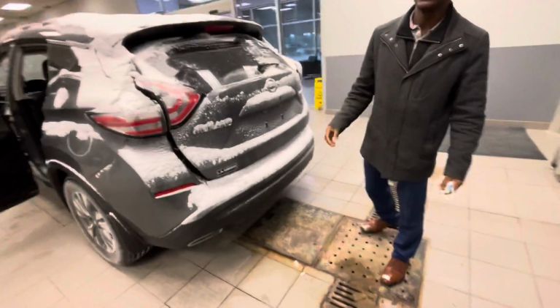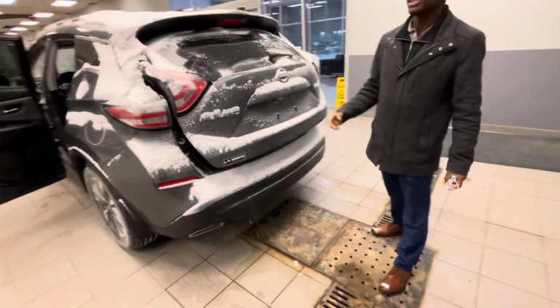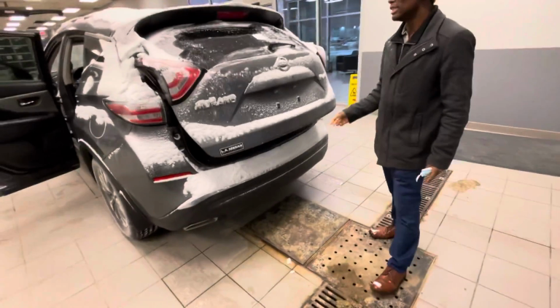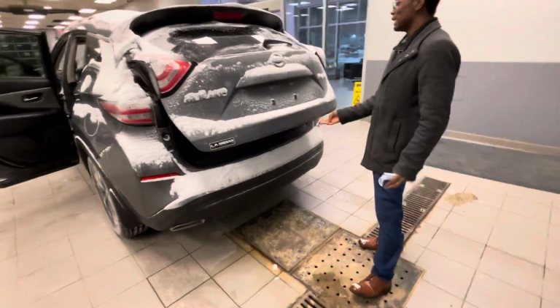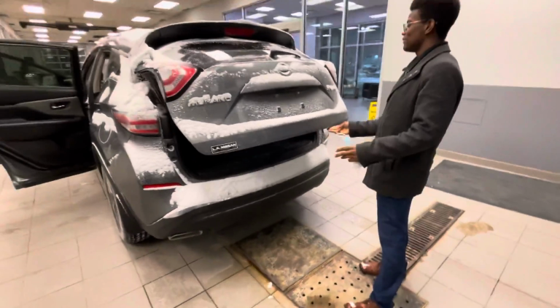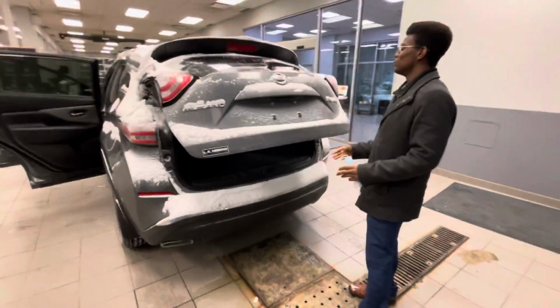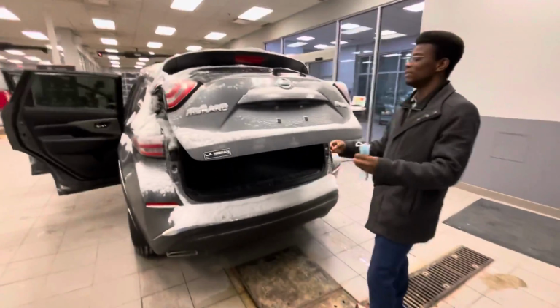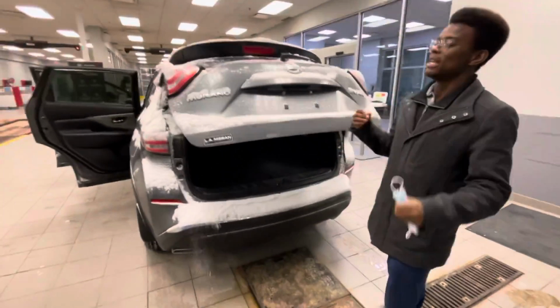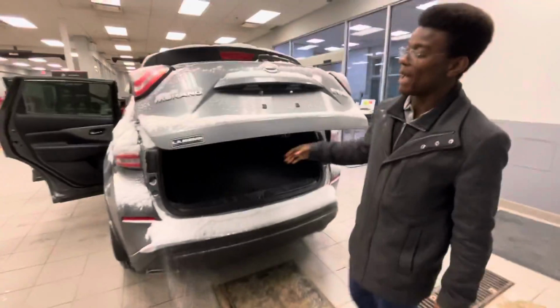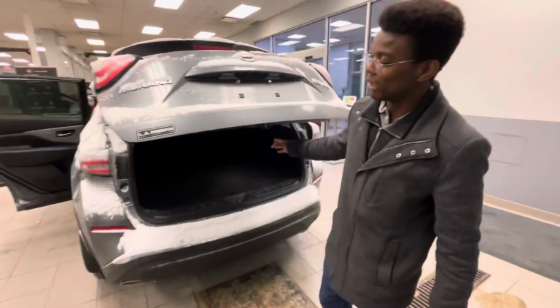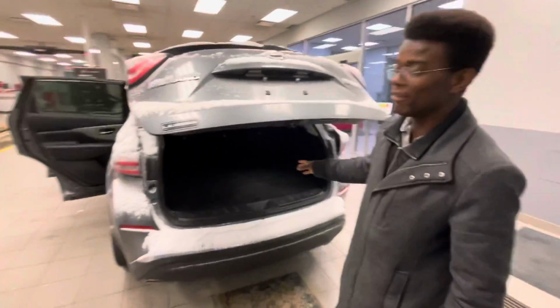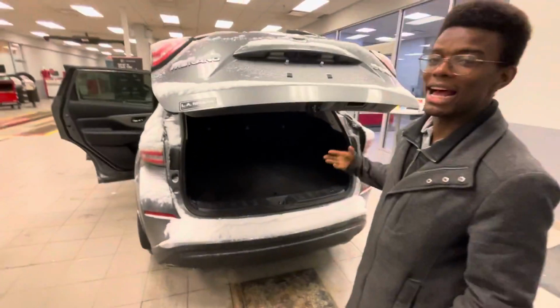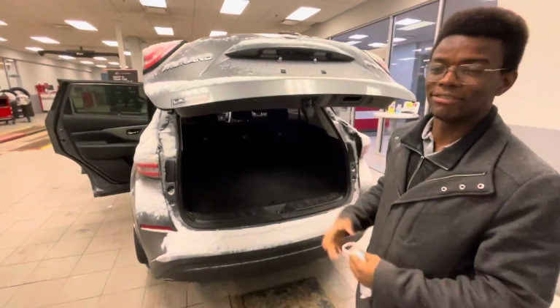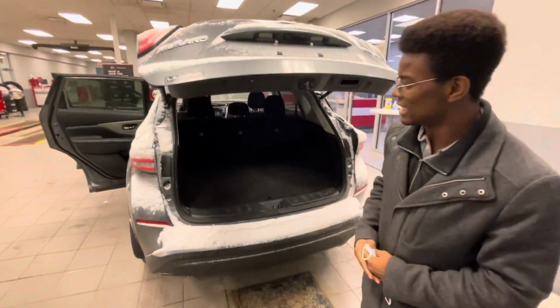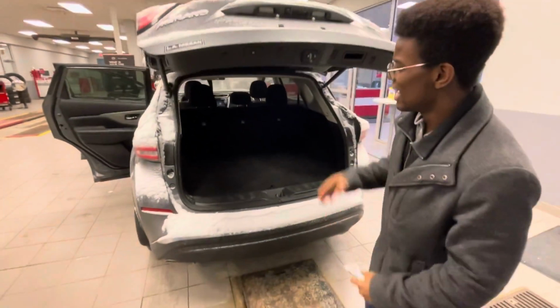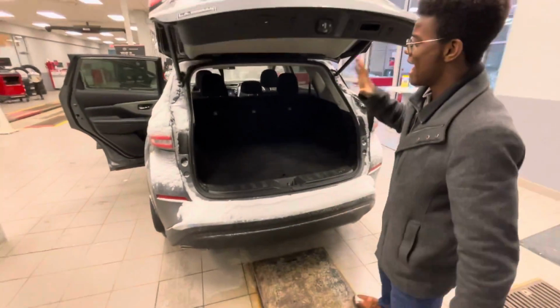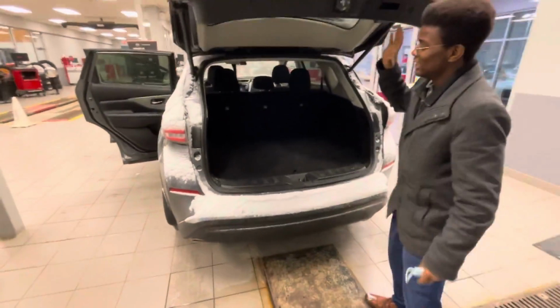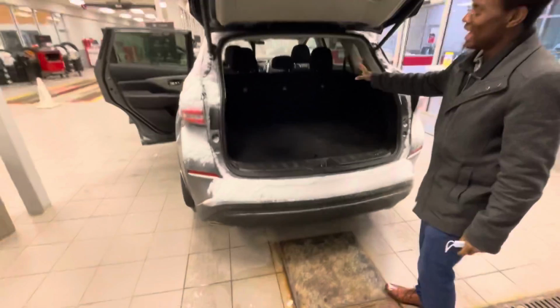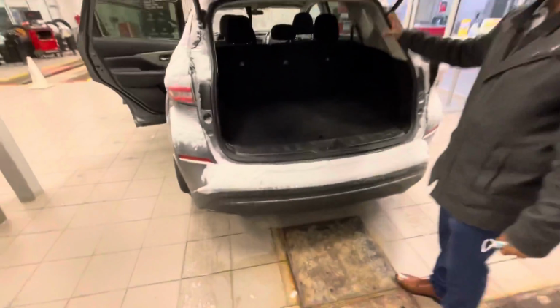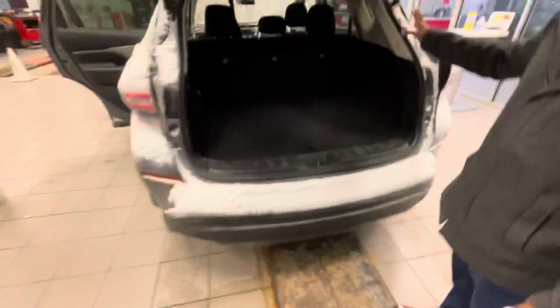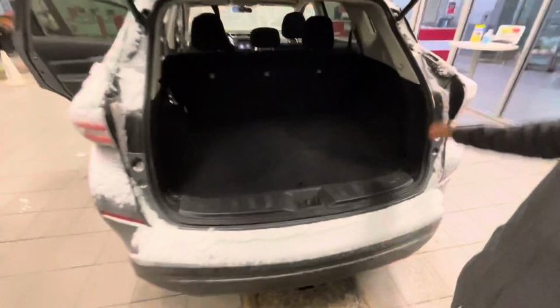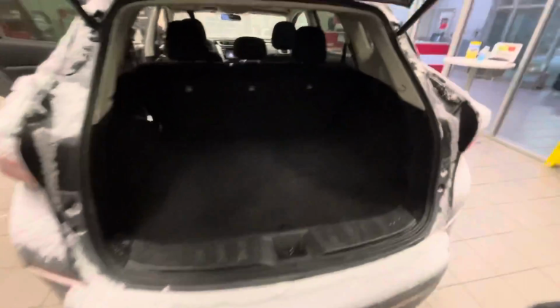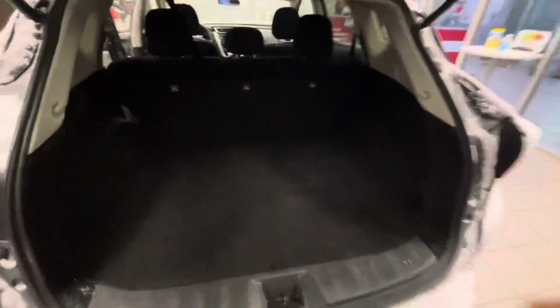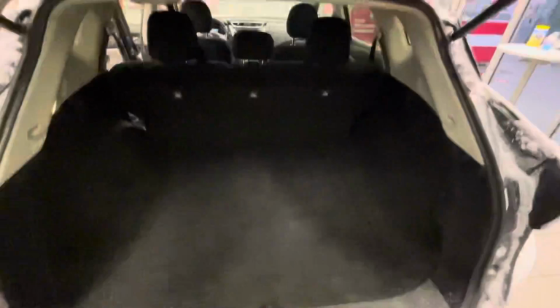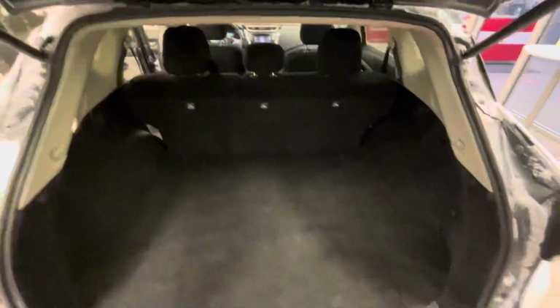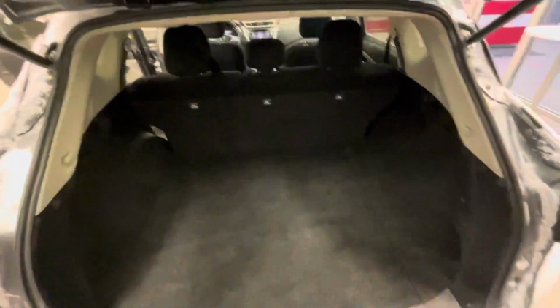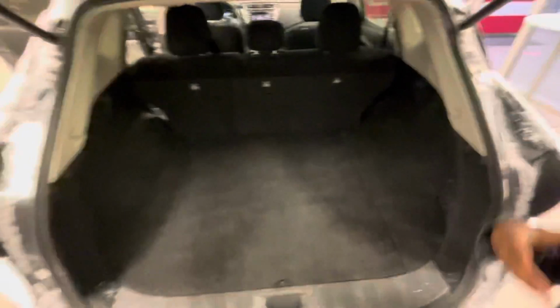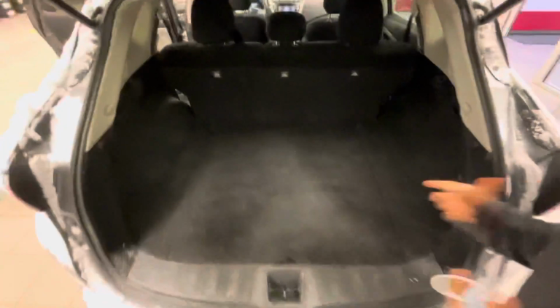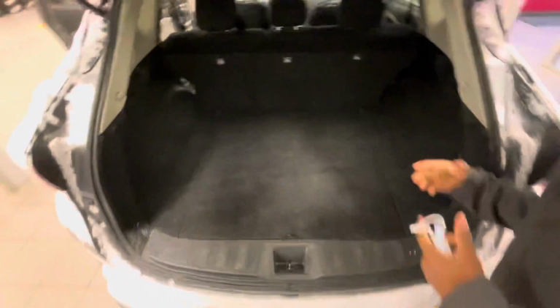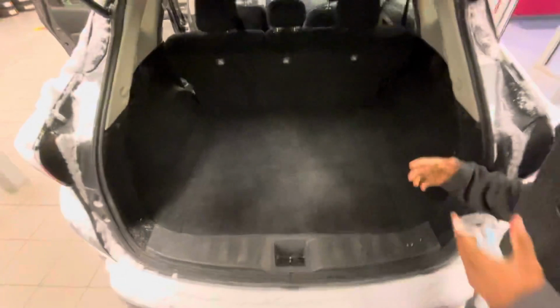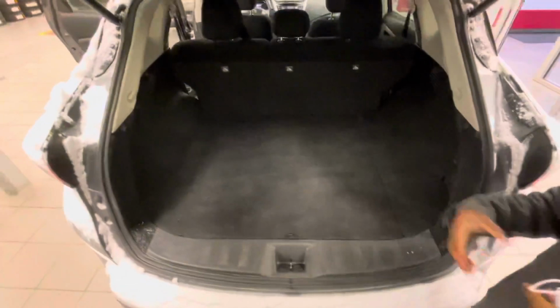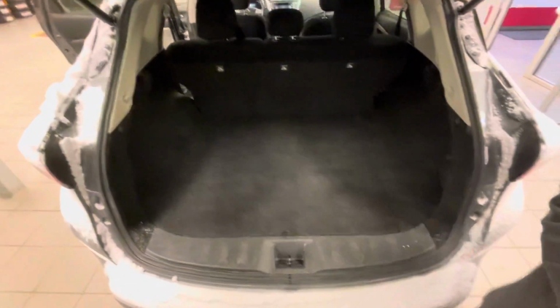This one, being the SV, will give you the power liftgate for added convenience. And take a look at that space — tons and tons of room for cargo.